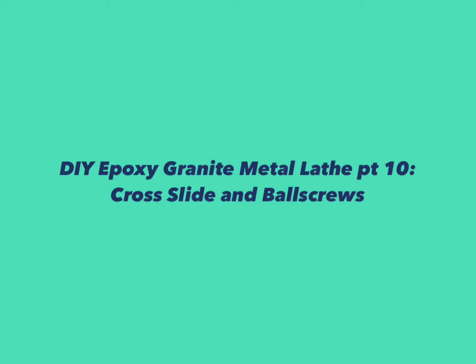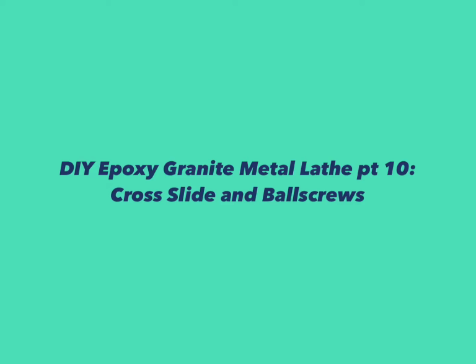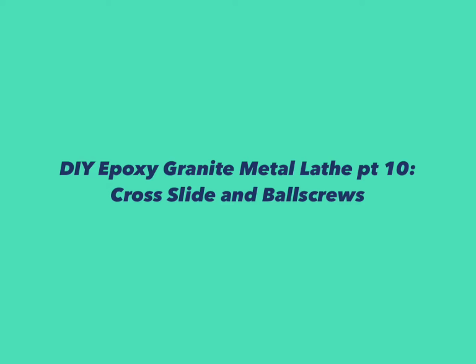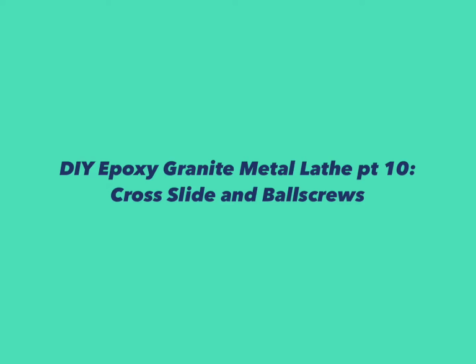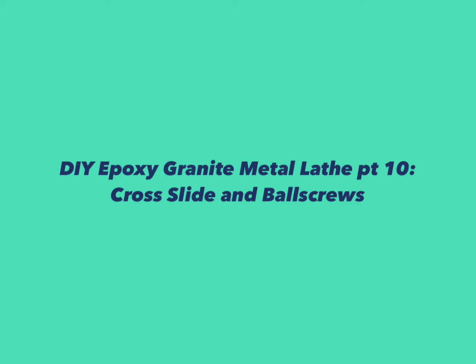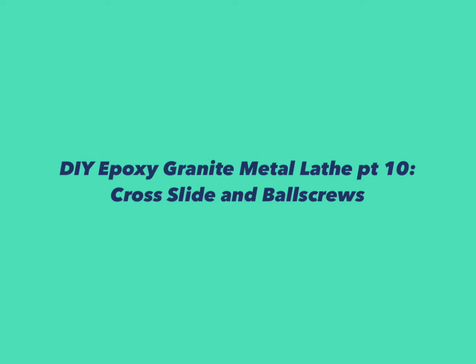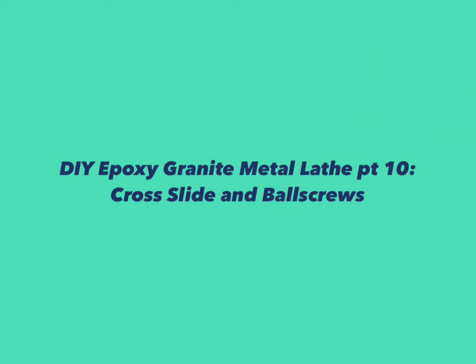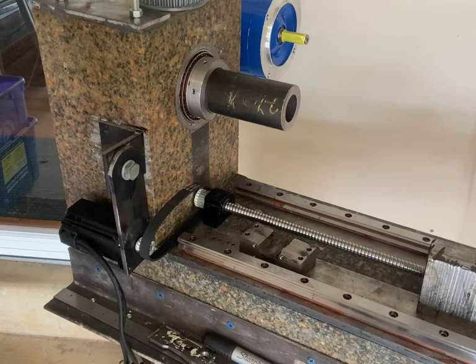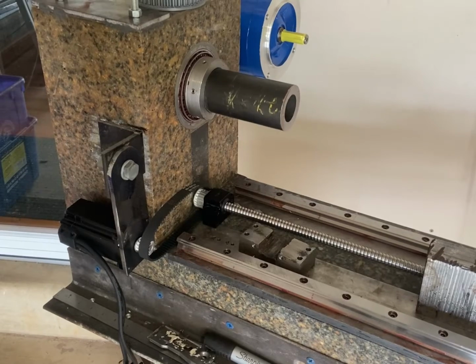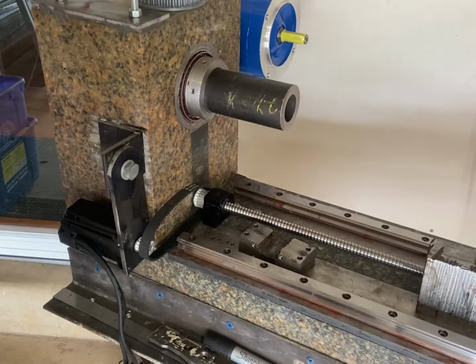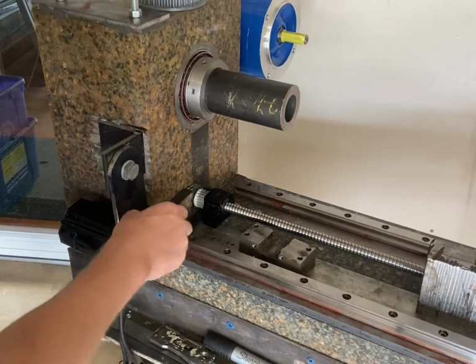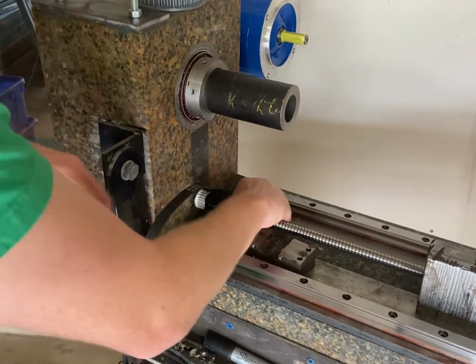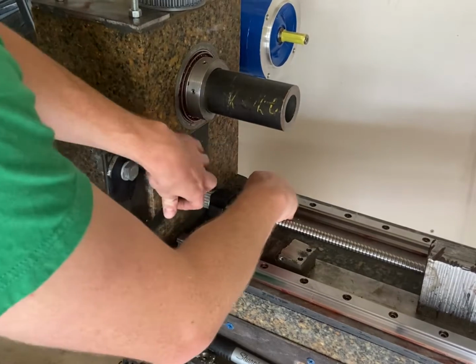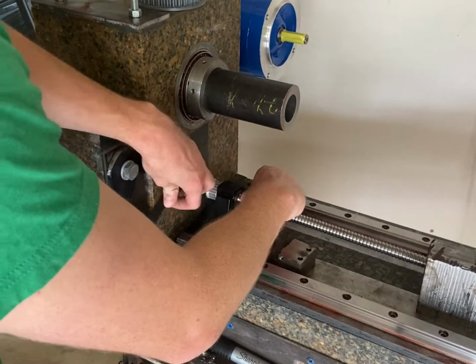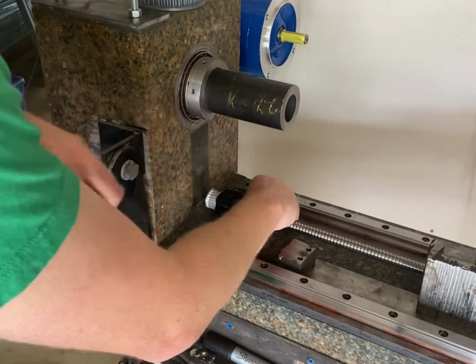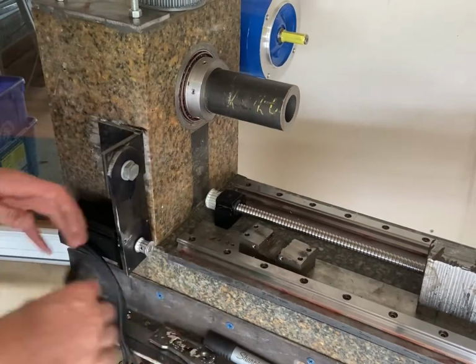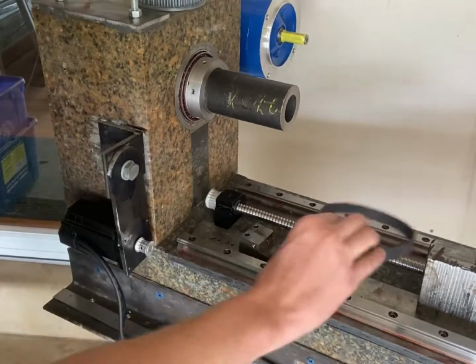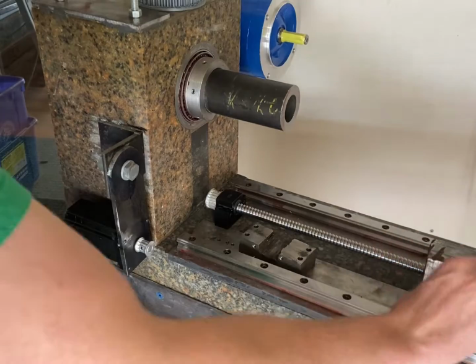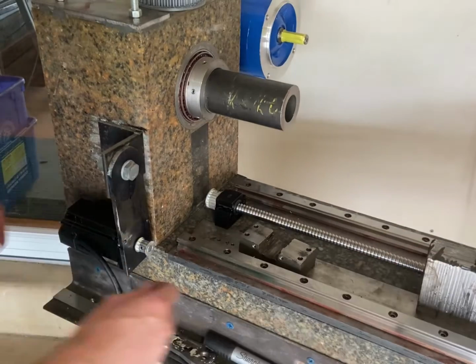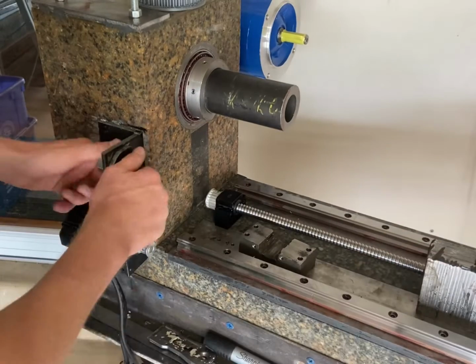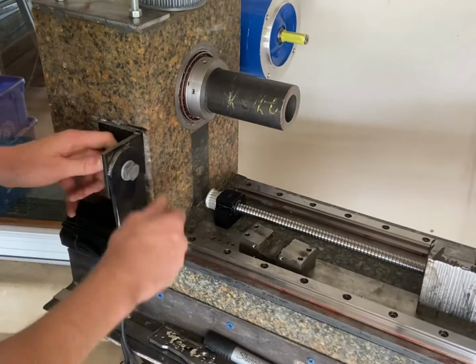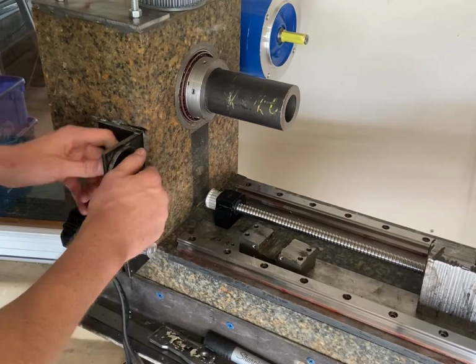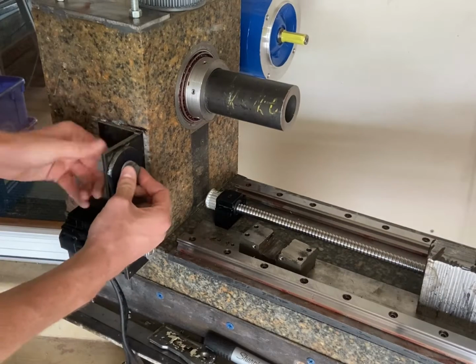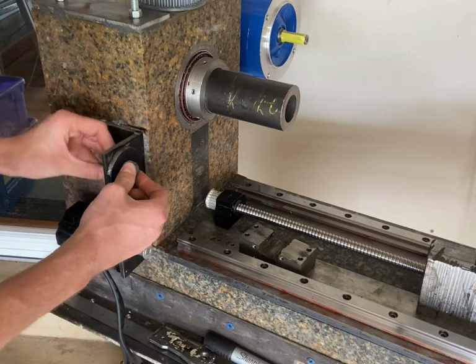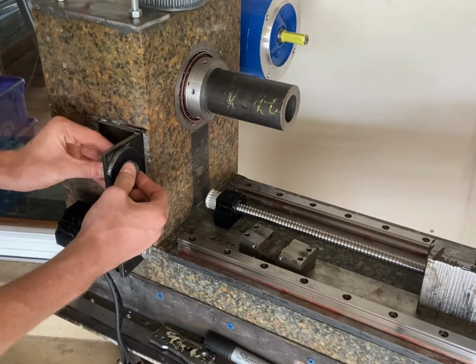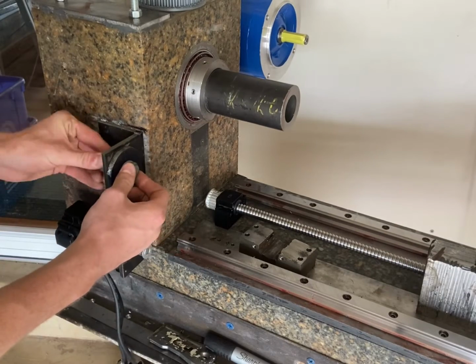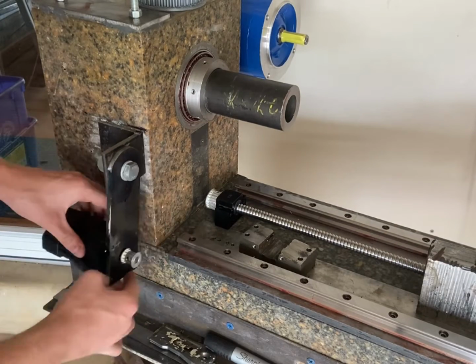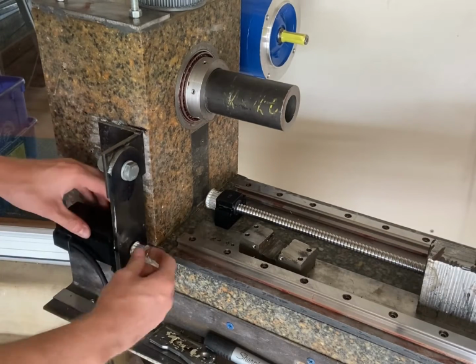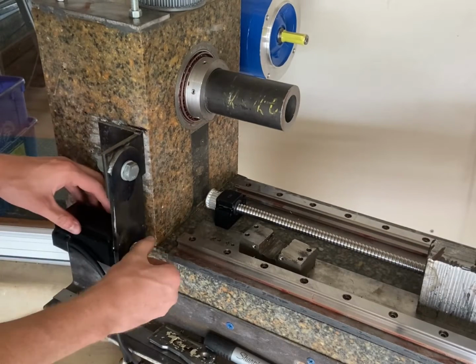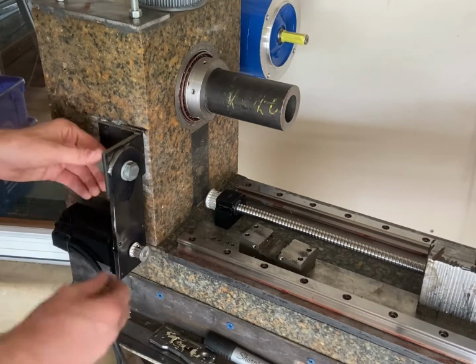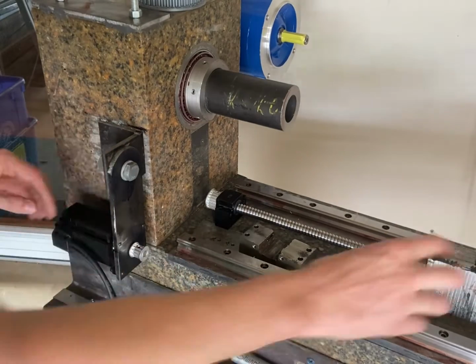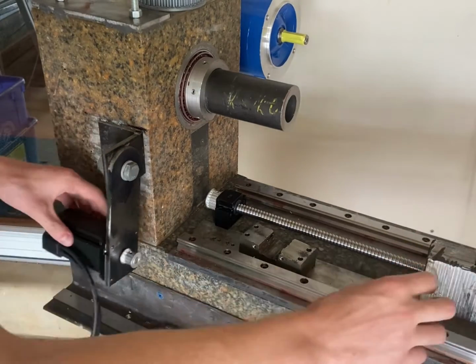Welcome to video 10 in the epoxy granite metal lathe series. Sorry for the long delay between the videos. I had a little bit of trouble finding a good stopping point and I'd just been really busy.